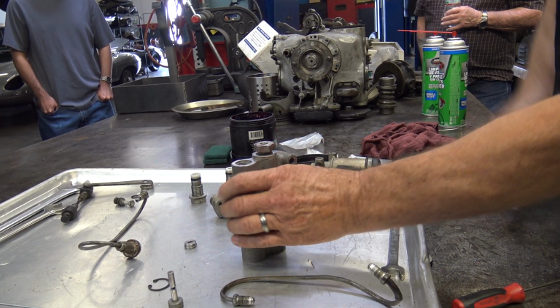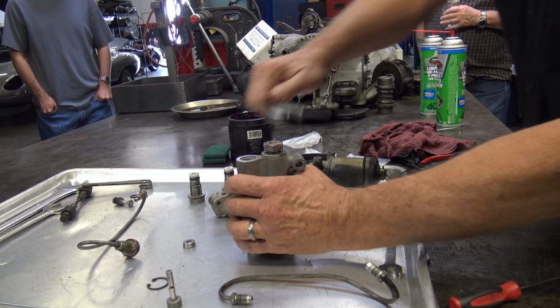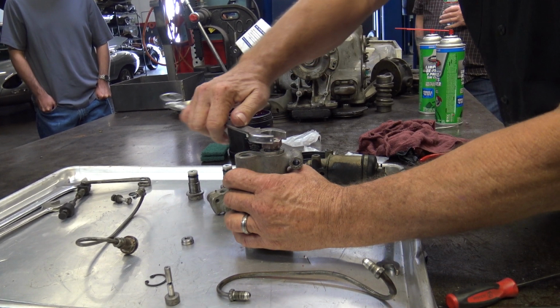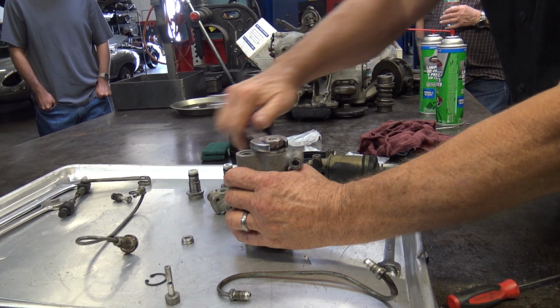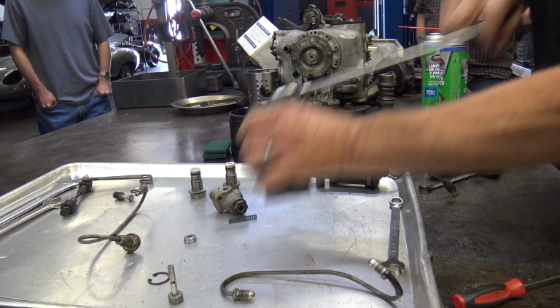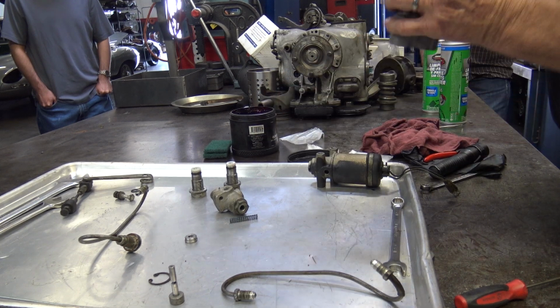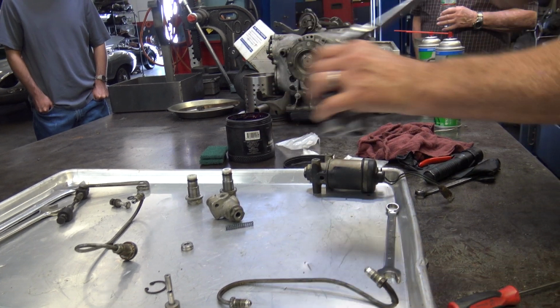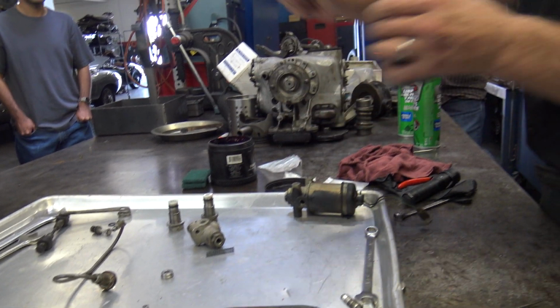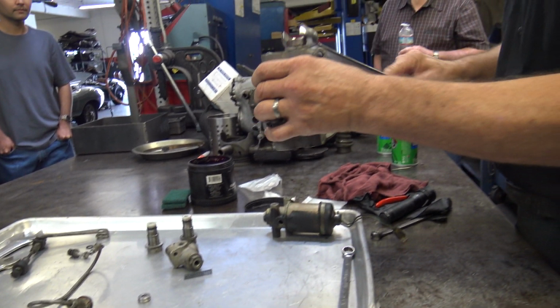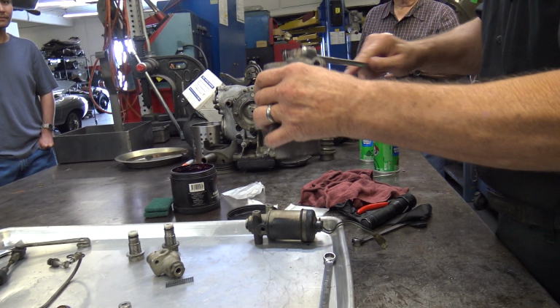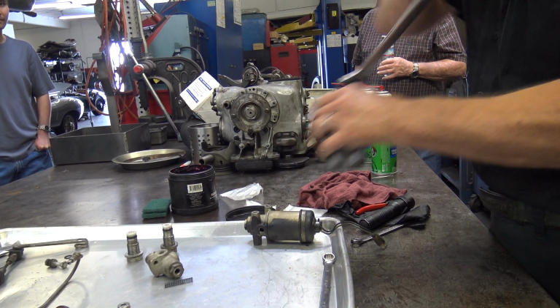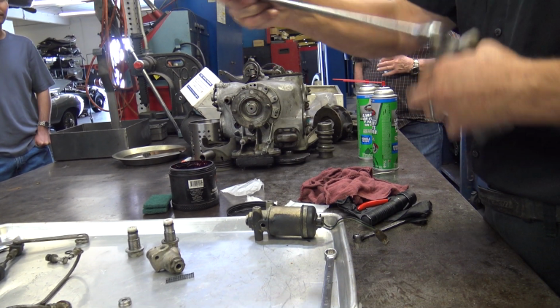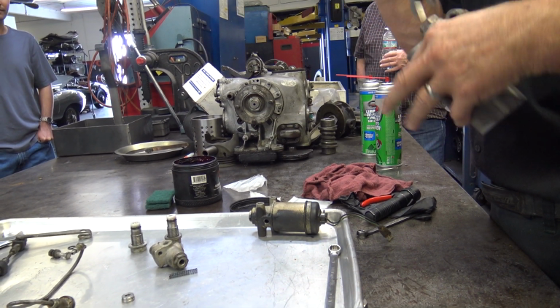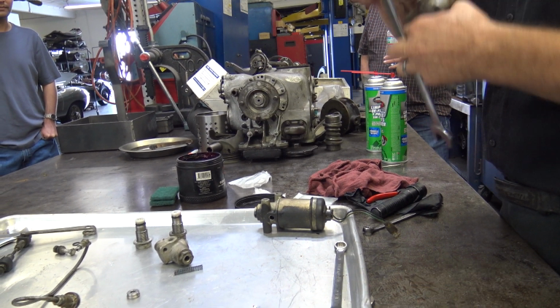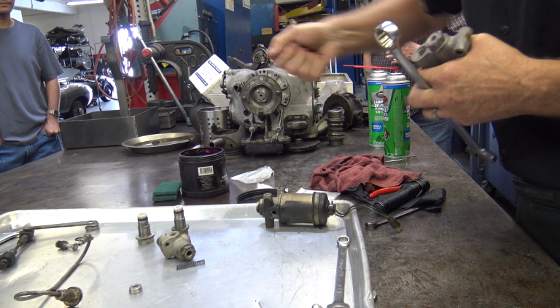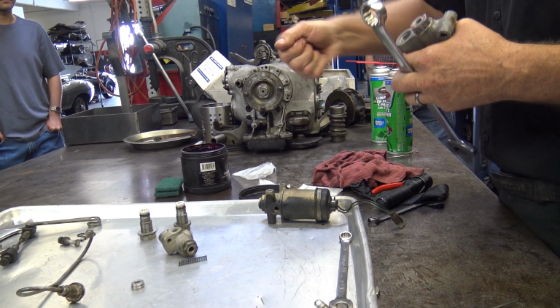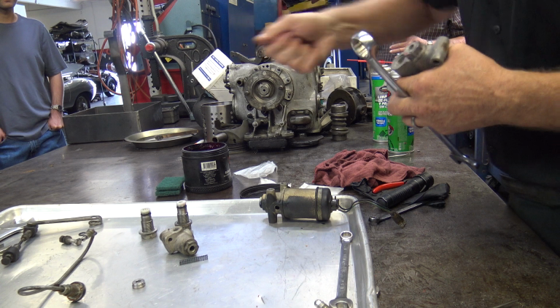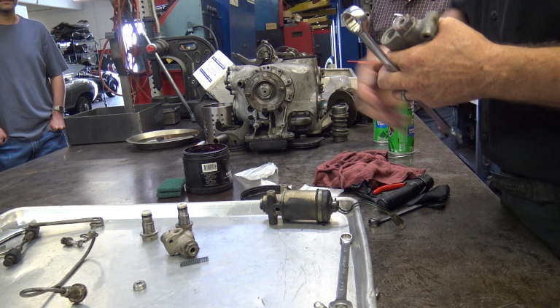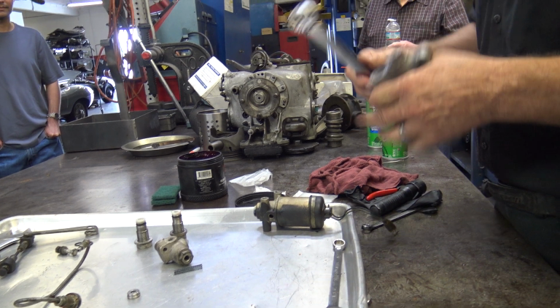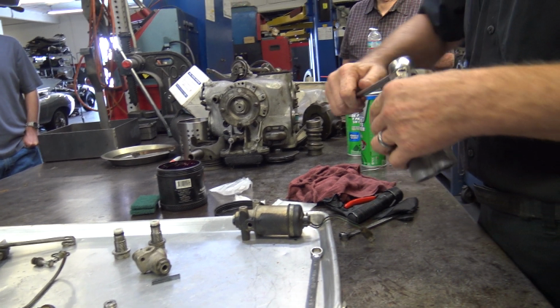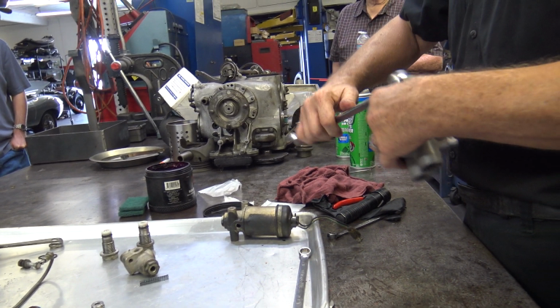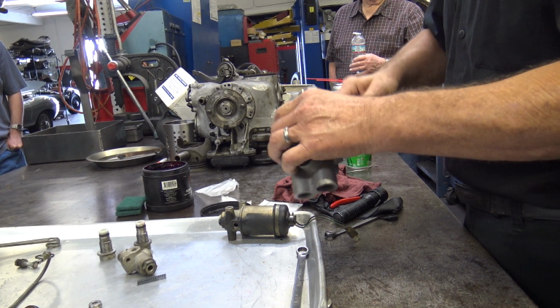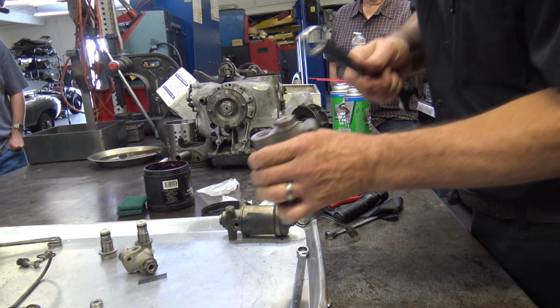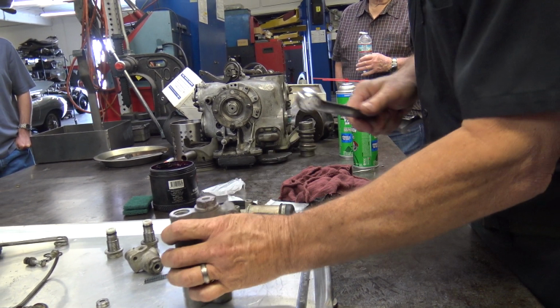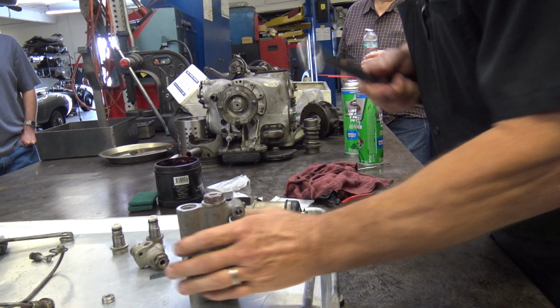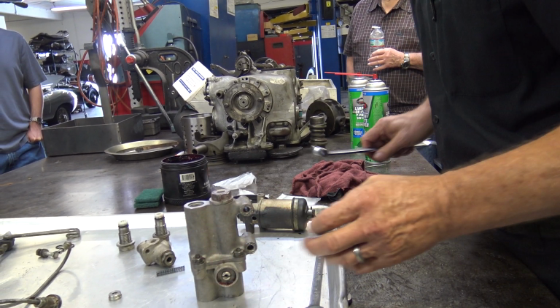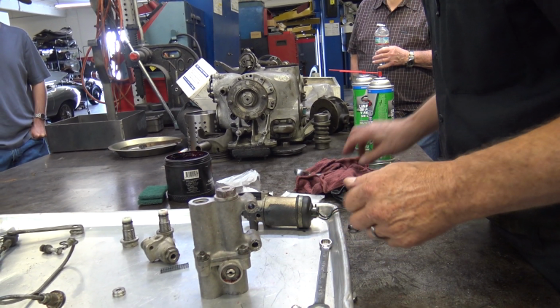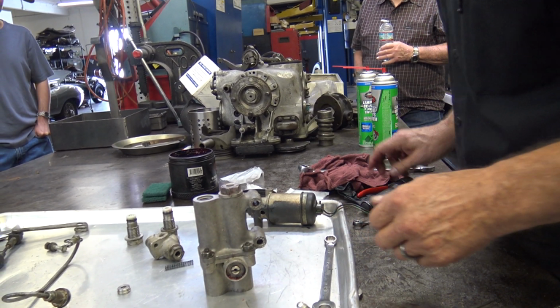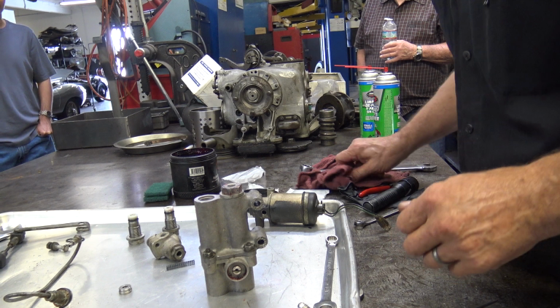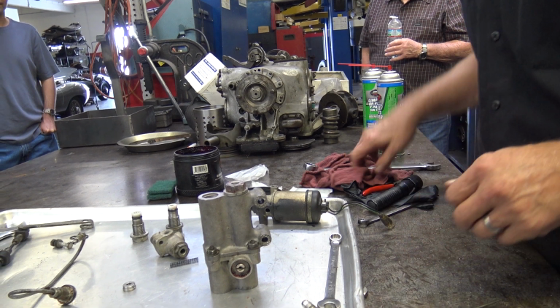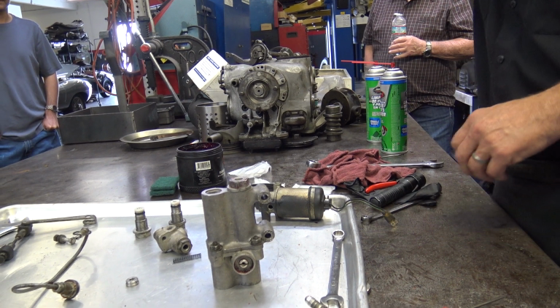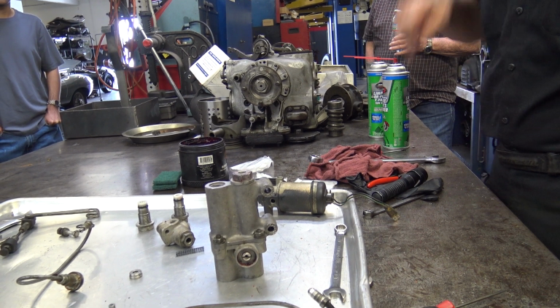Is there a torque setting for those? I'm sure there are — seems to be for everything. That's the torque right there: you take it to this point and then it's snug, maybe a skosh more. He pulls the wrench and goes click.